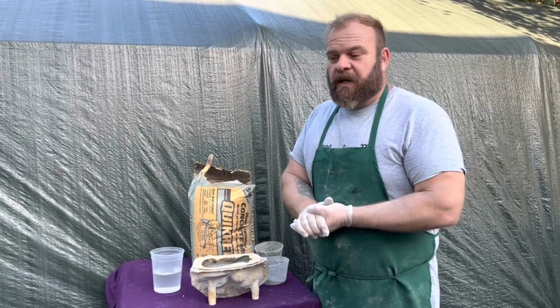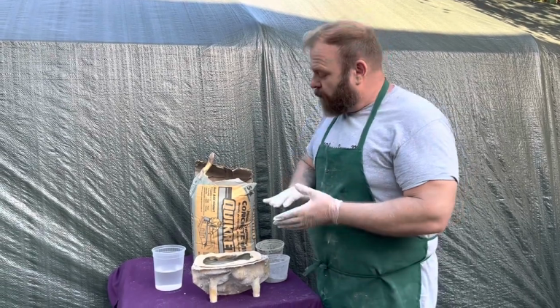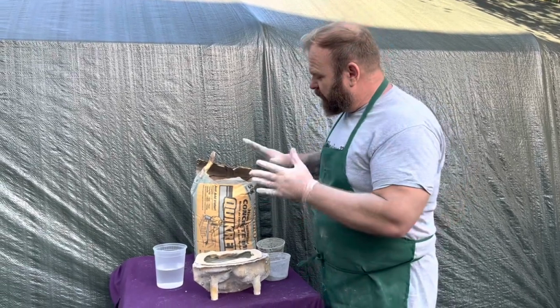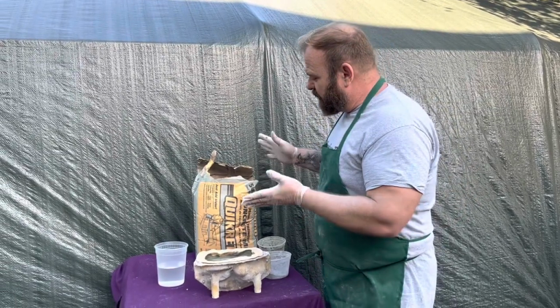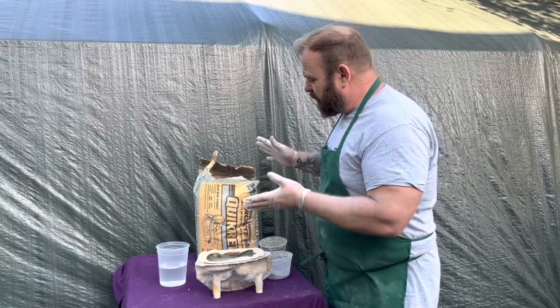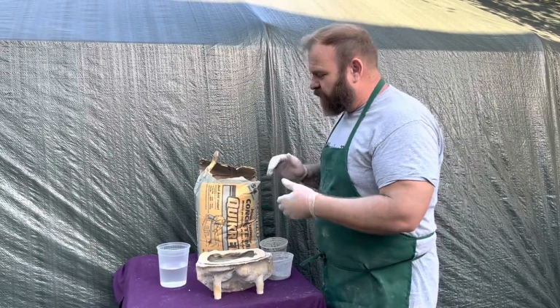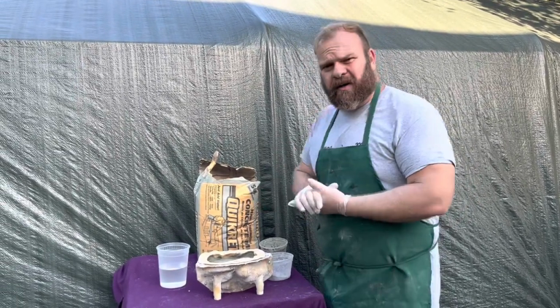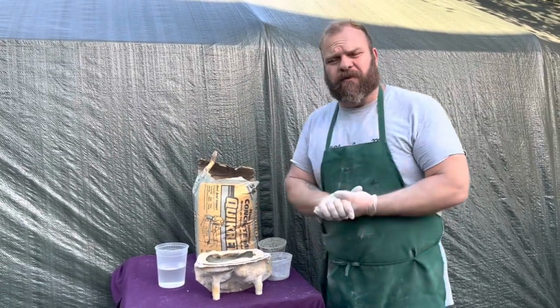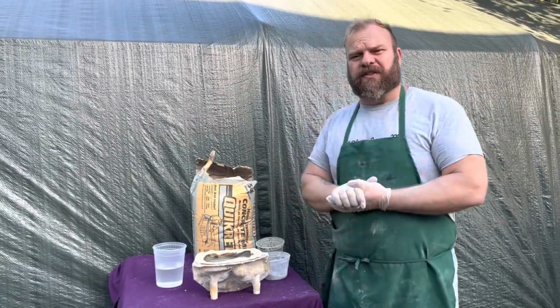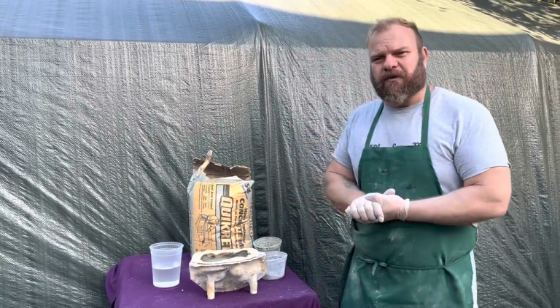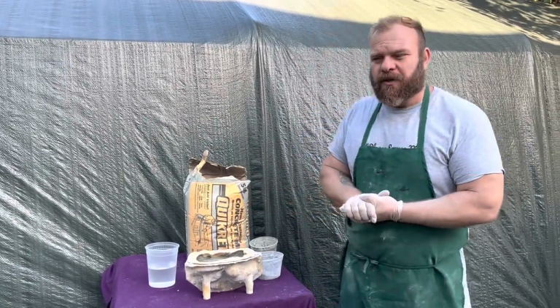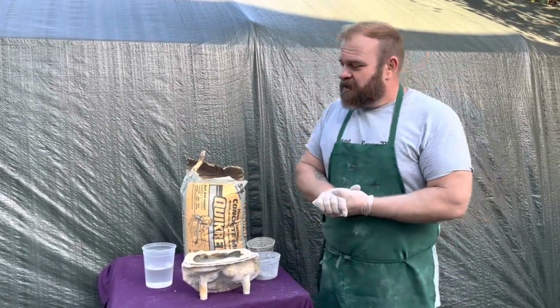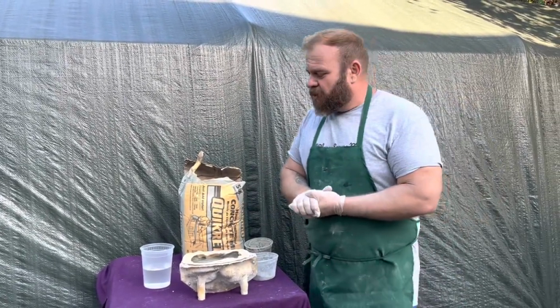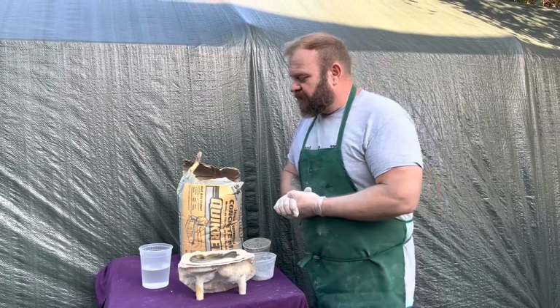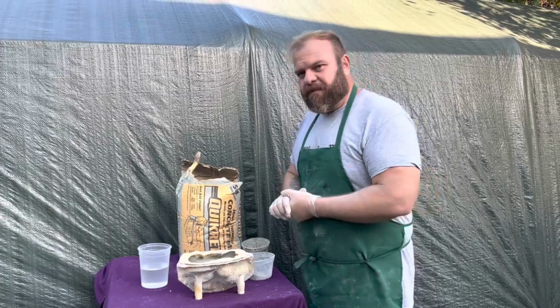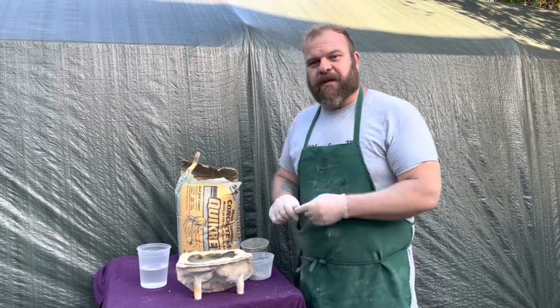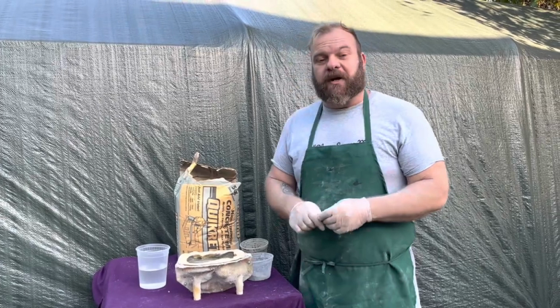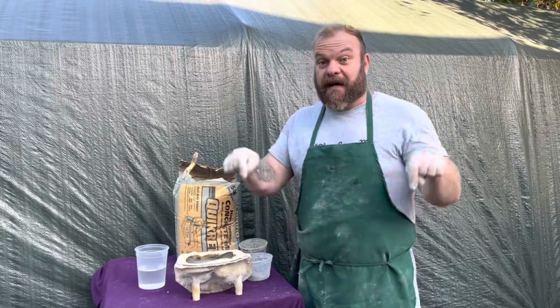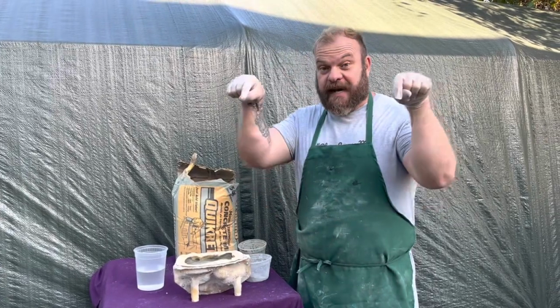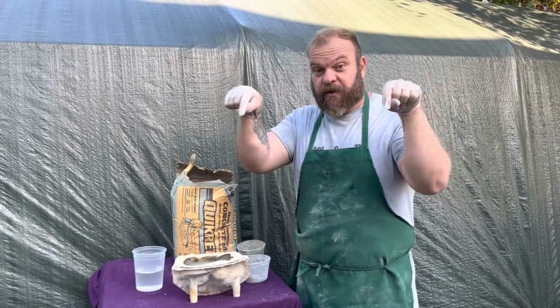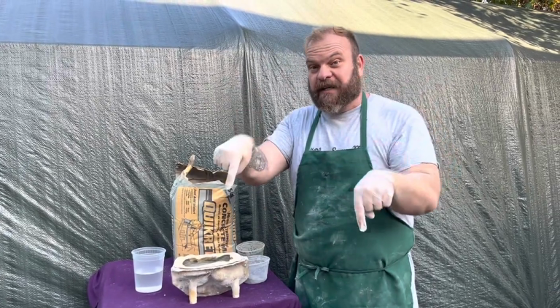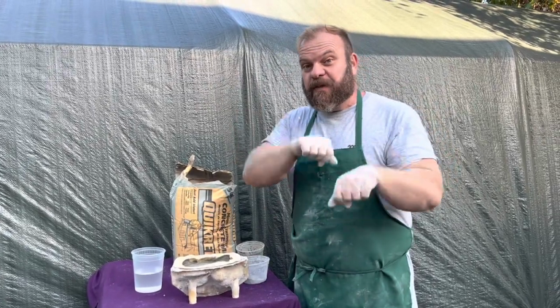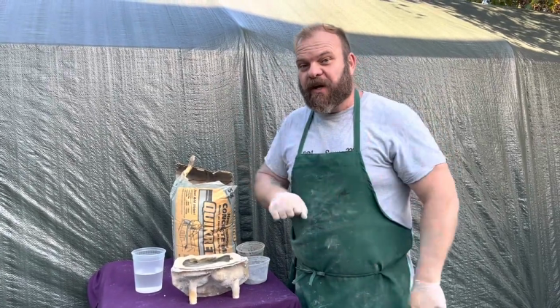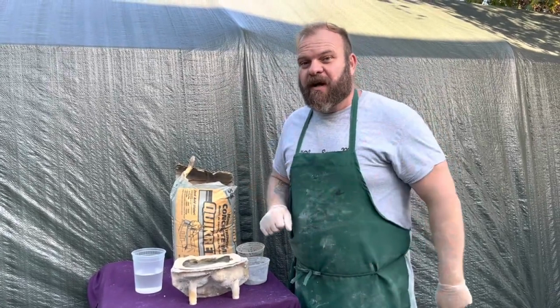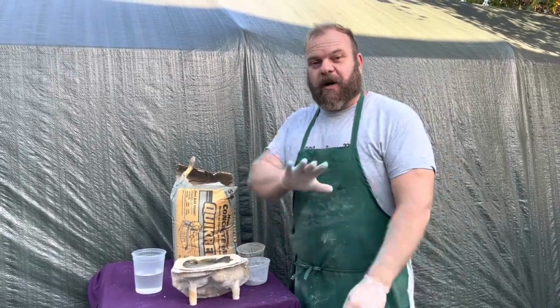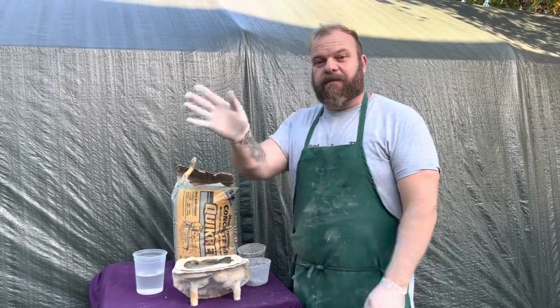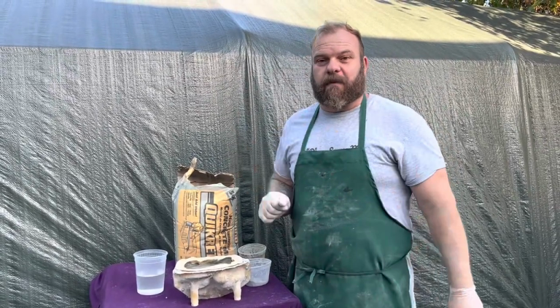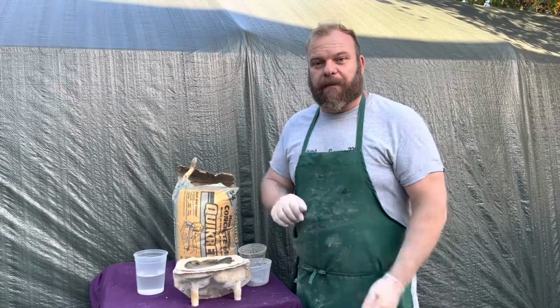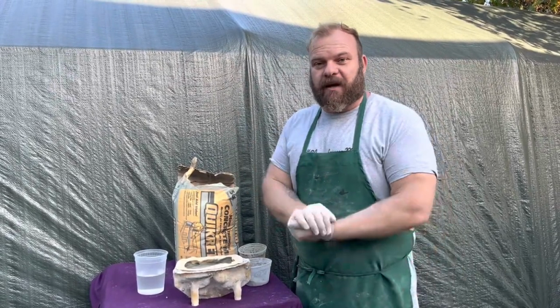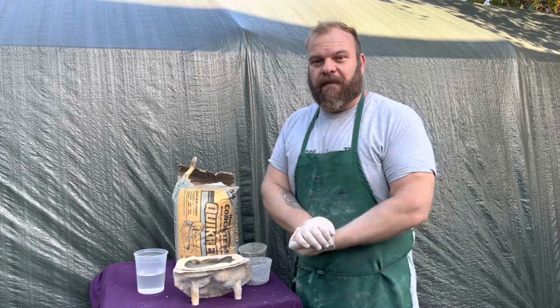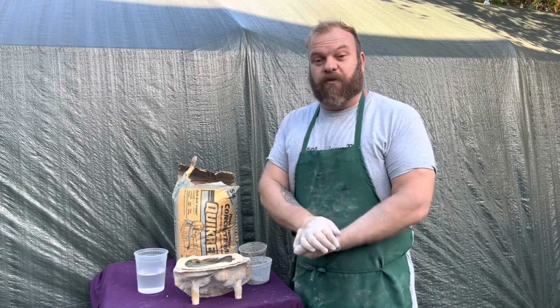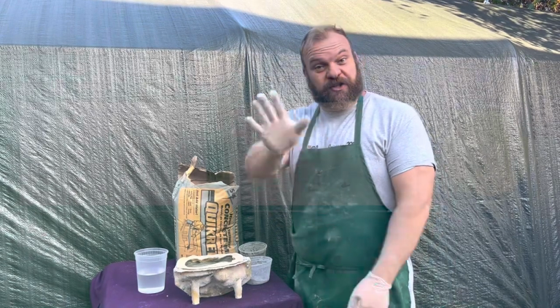I hope that makes it a little easier for you folks to decide what to do. Until next time, please keep in mind all my contact info is beneath this video. Check out my website, RubberMoldMan.com, and we'll see you soon.